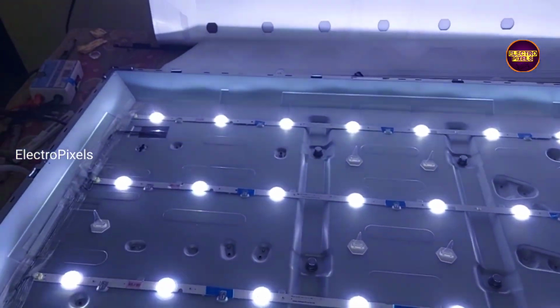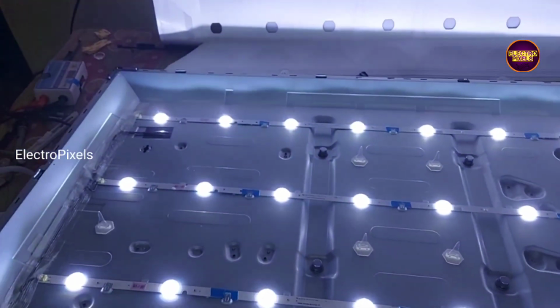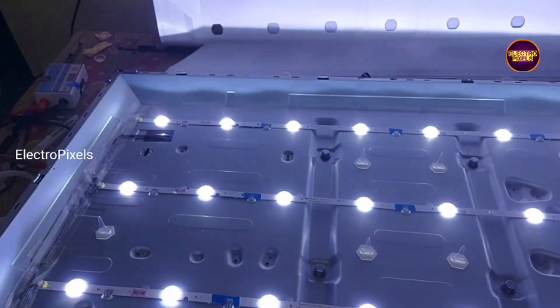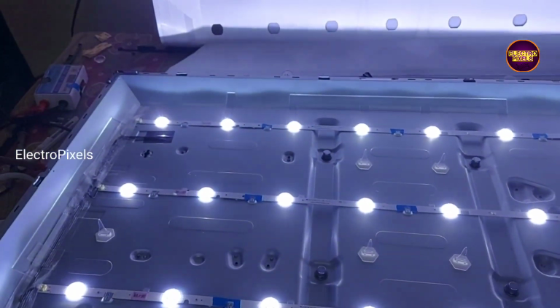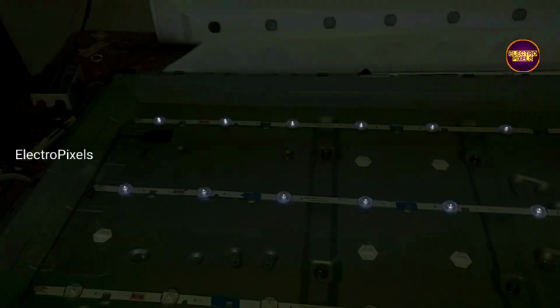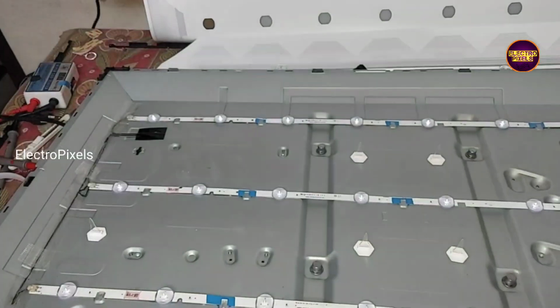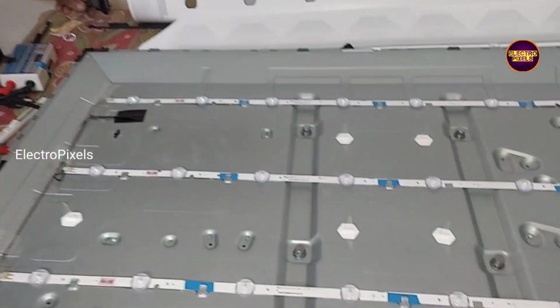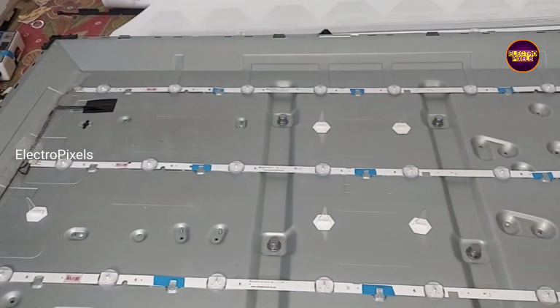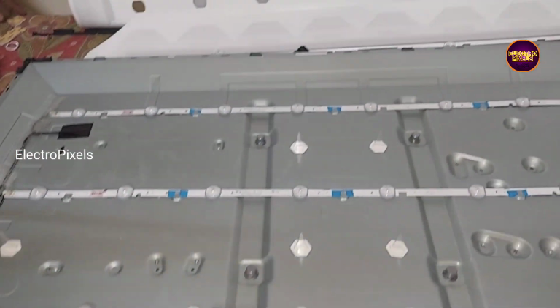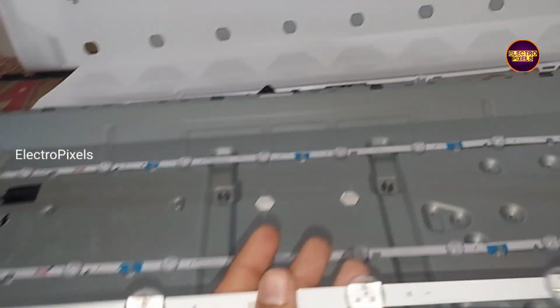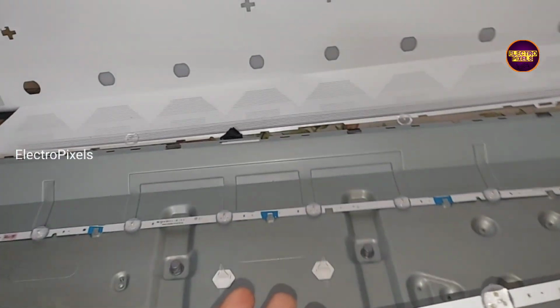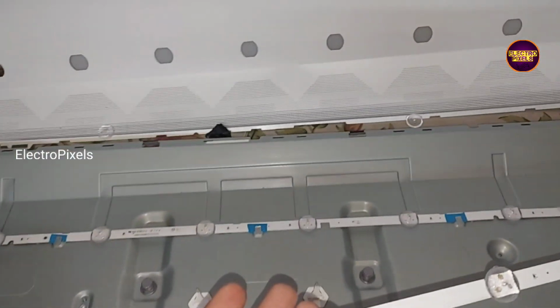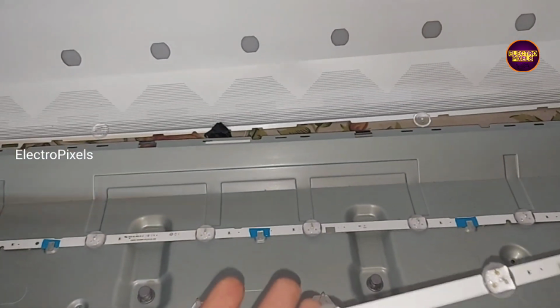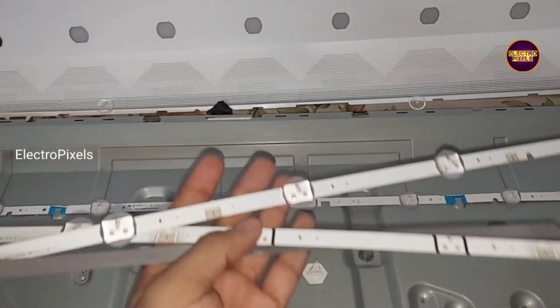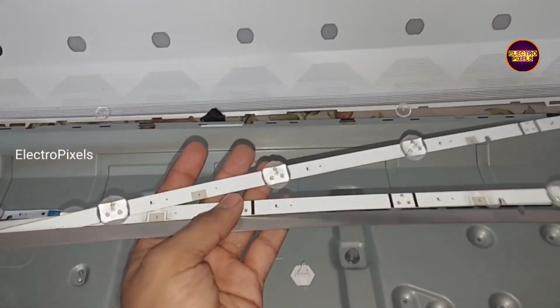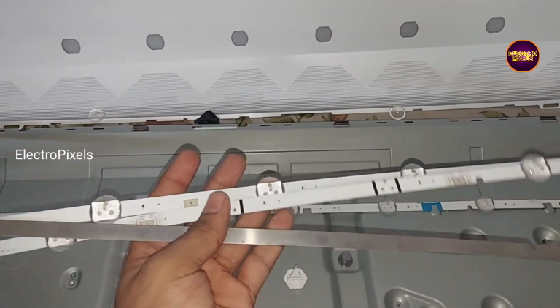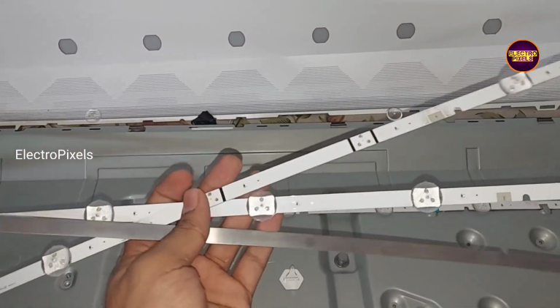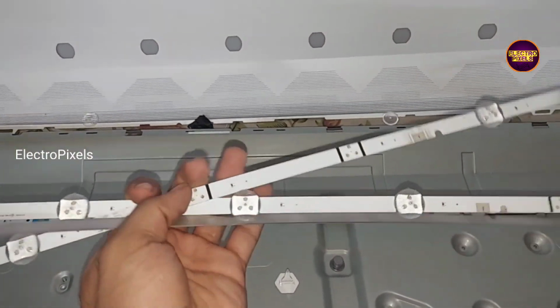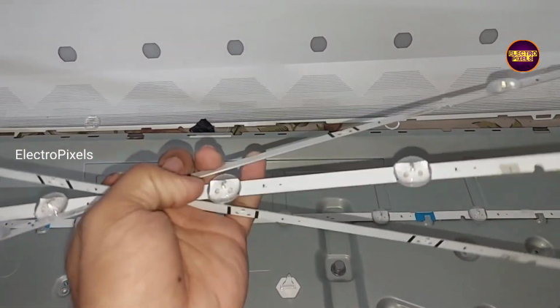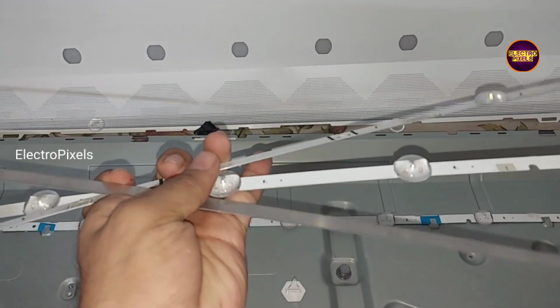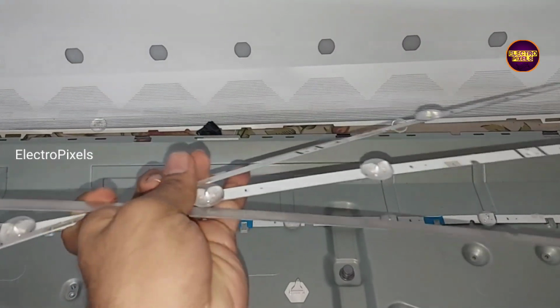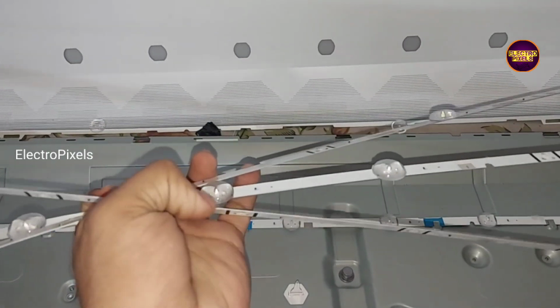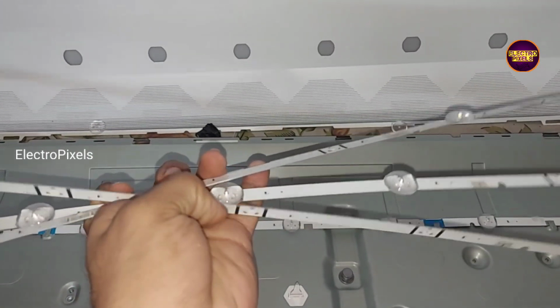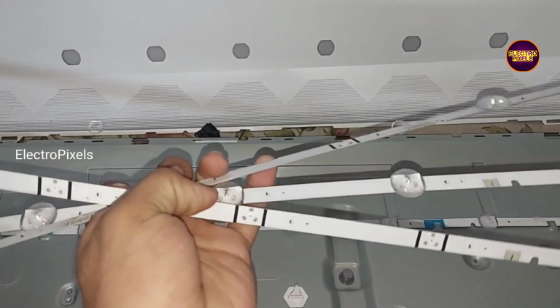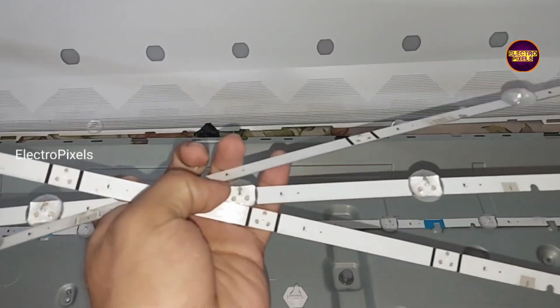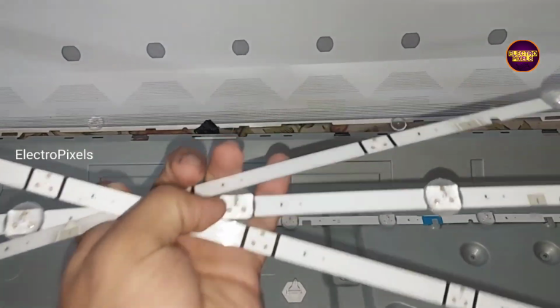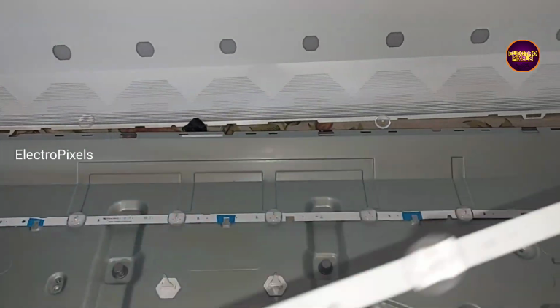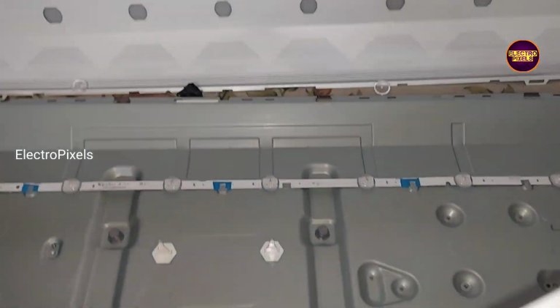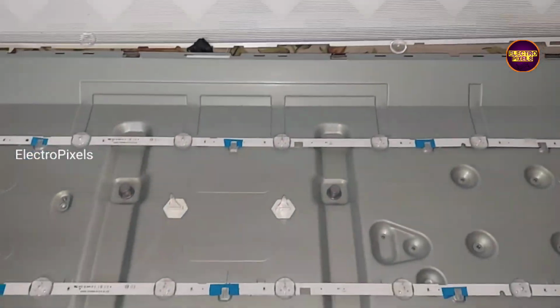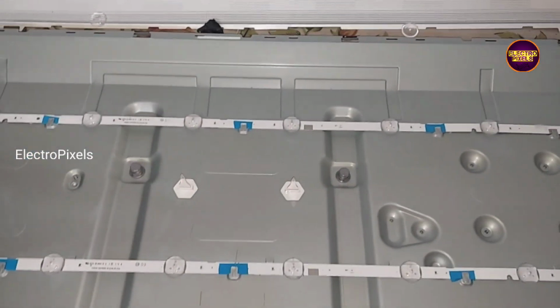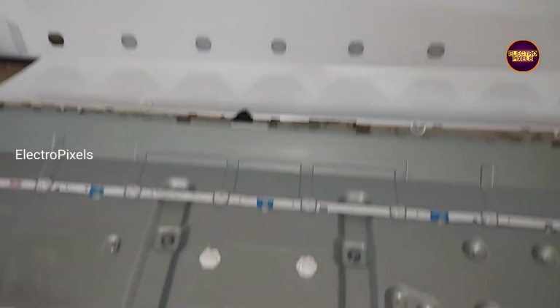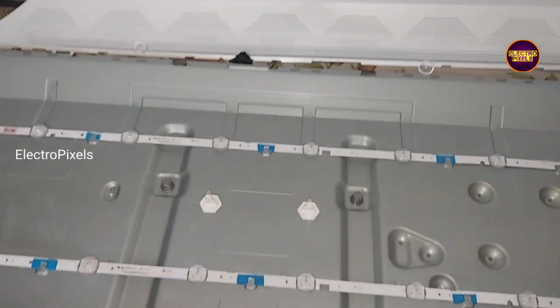Now the work is done — you can see the new backlights are working properly. That's it, hope you like this video. See you in another video with another interesting topic. Thank you for watching.